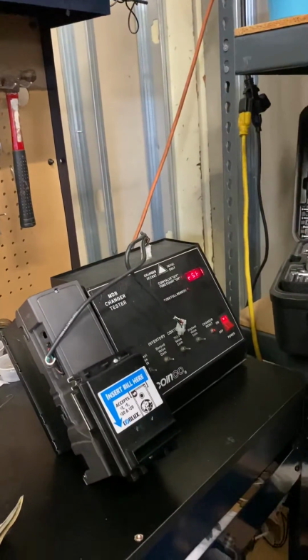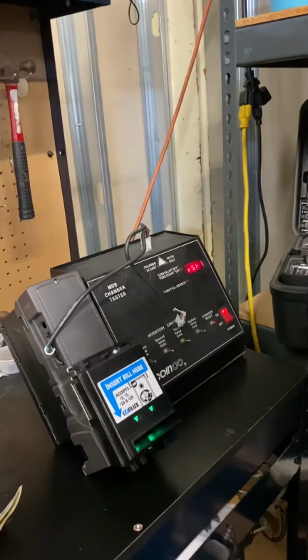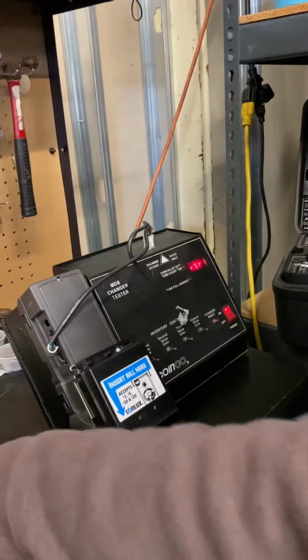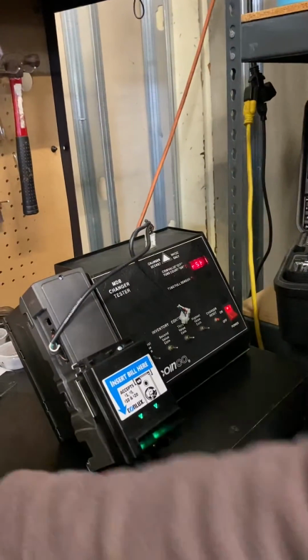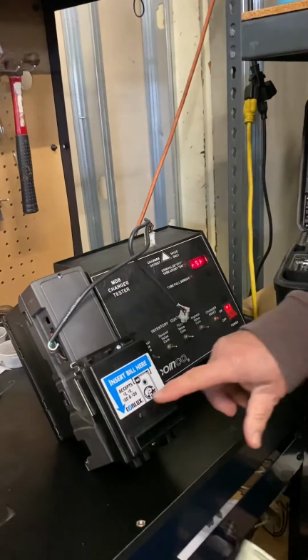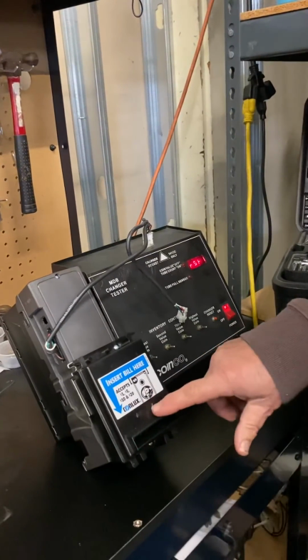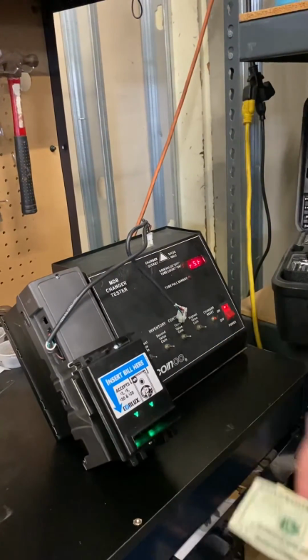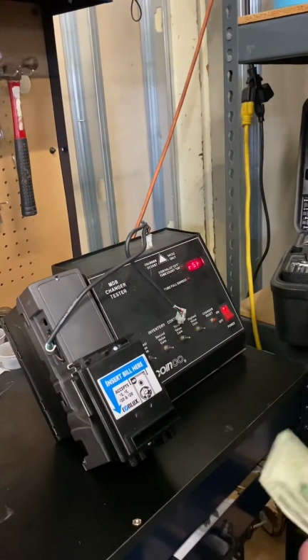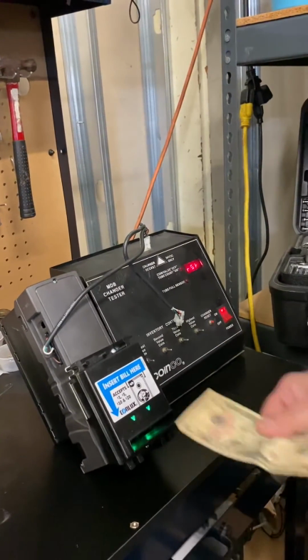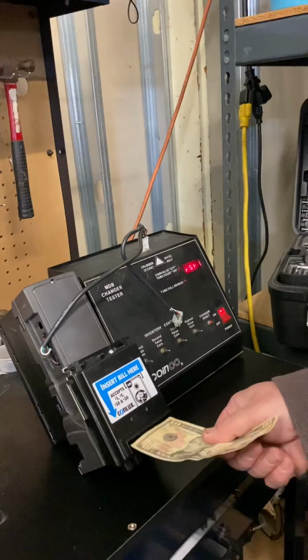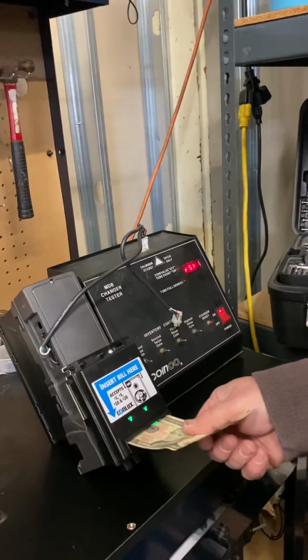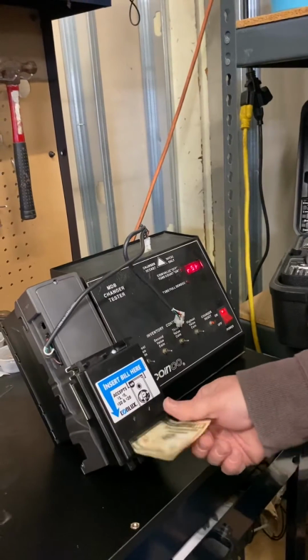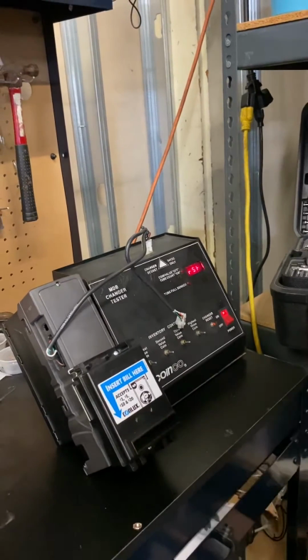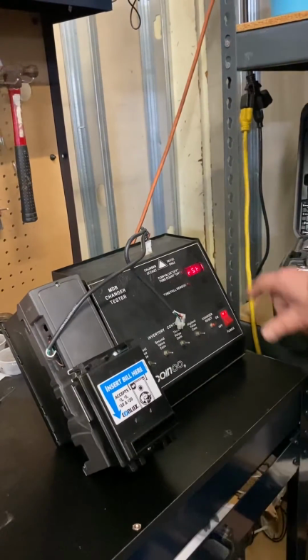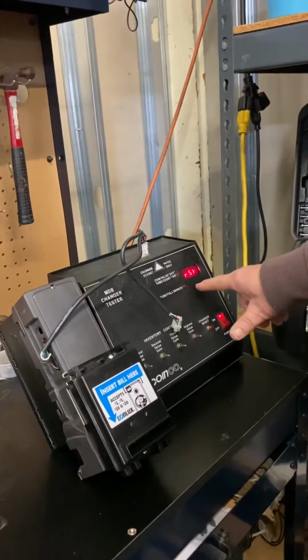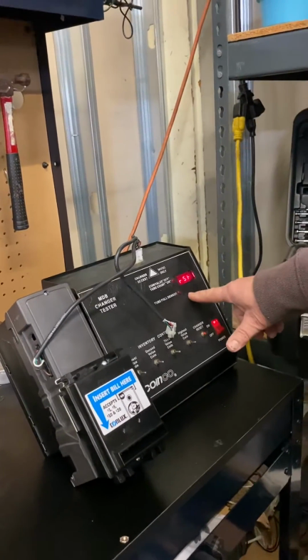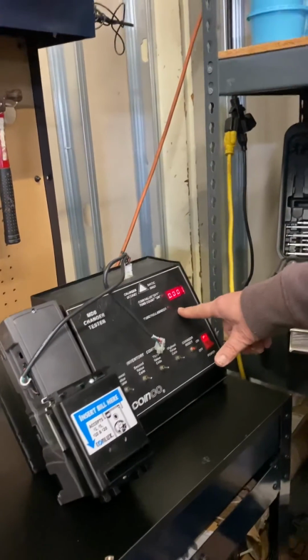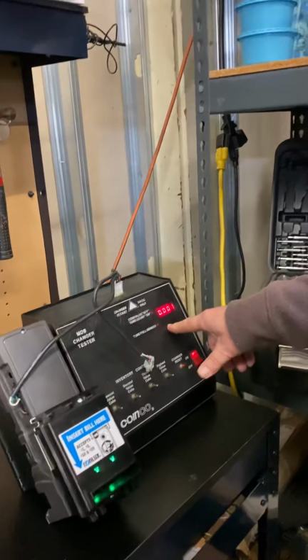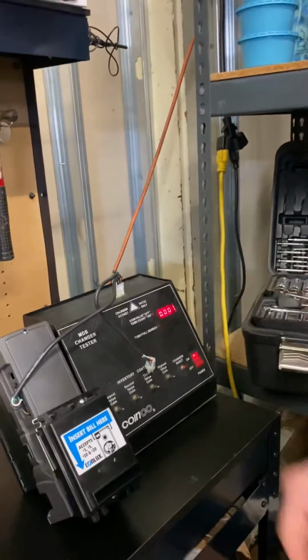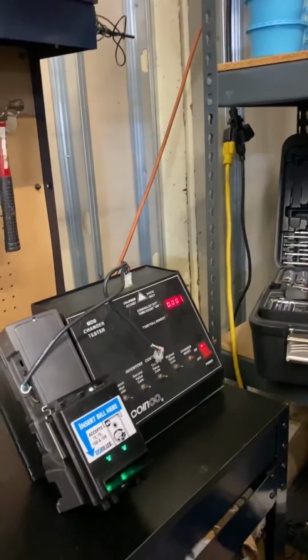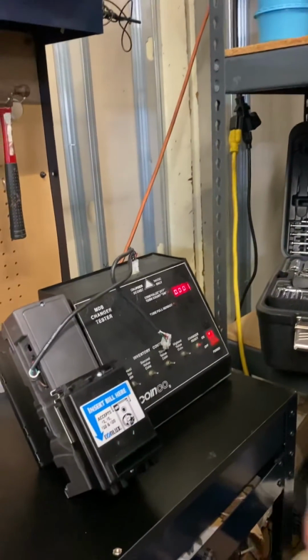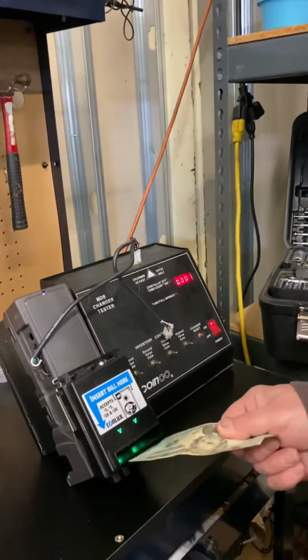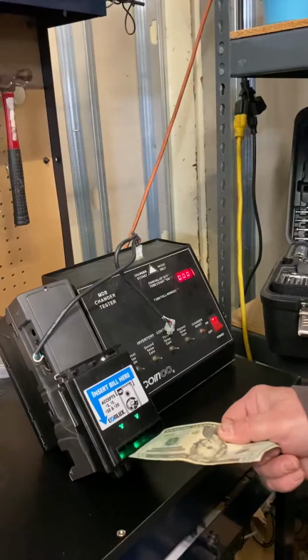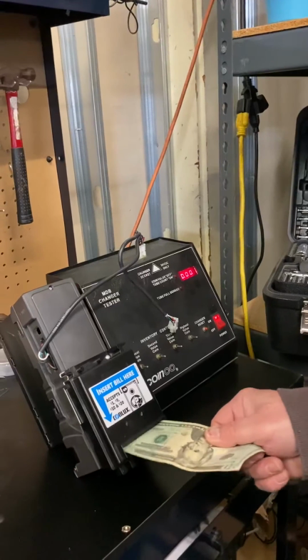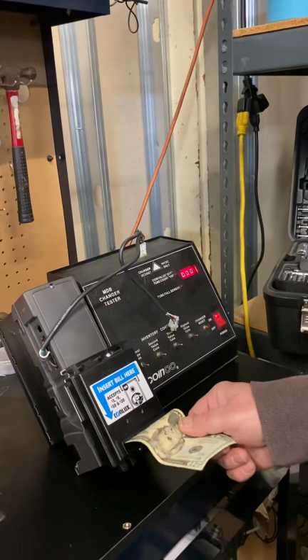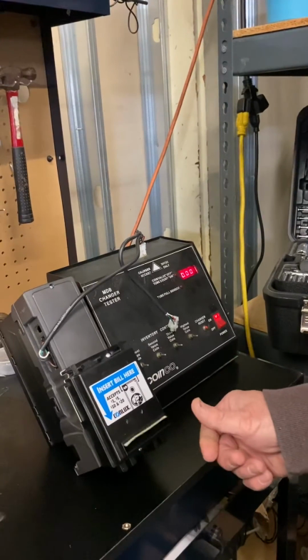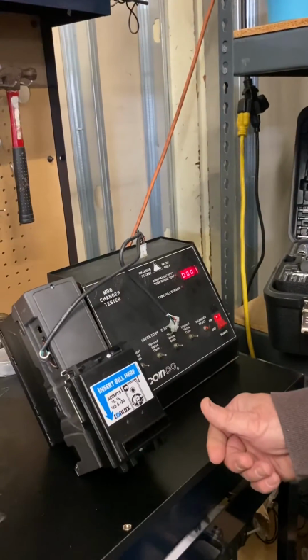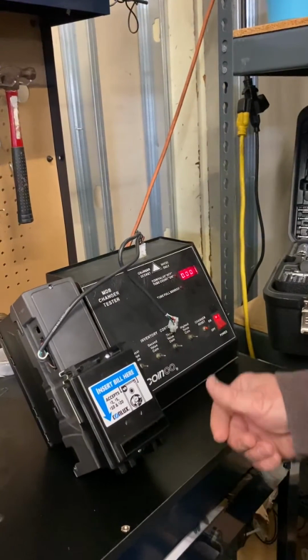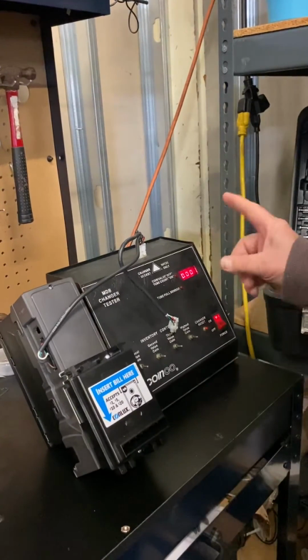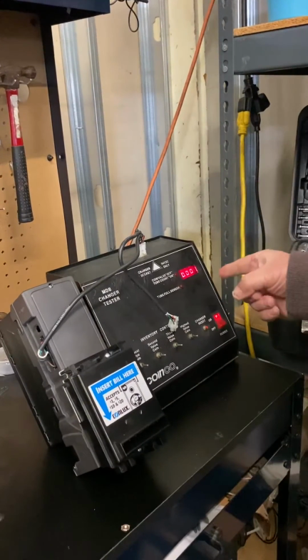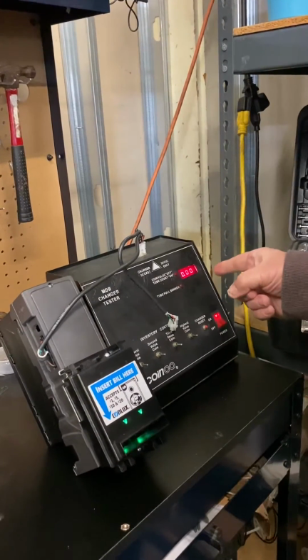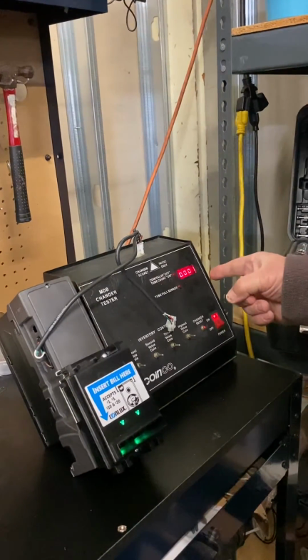Now it's flashing the regular way. Stick your ten in — it takes the ten. Stick the twenty in — it takes the twenty.